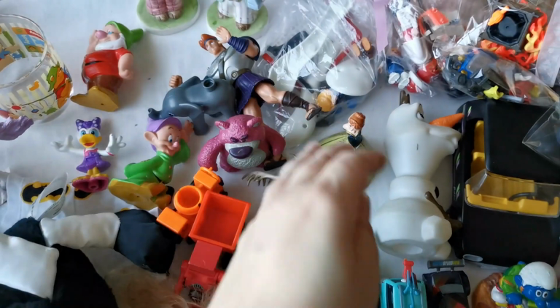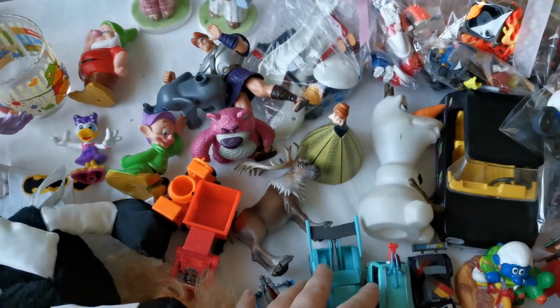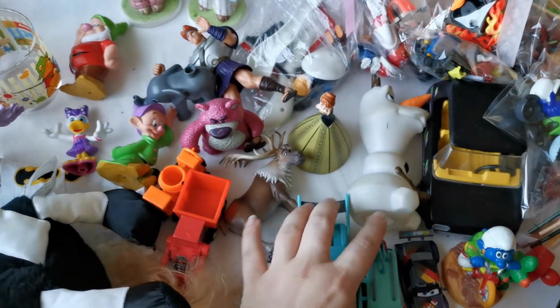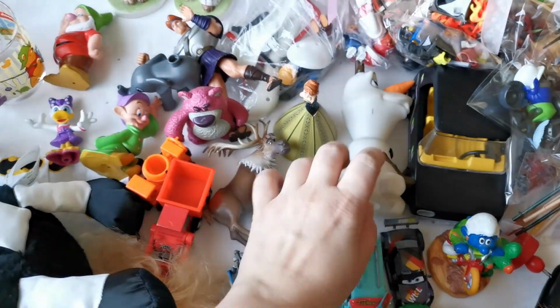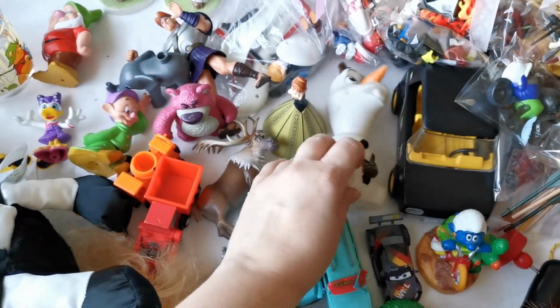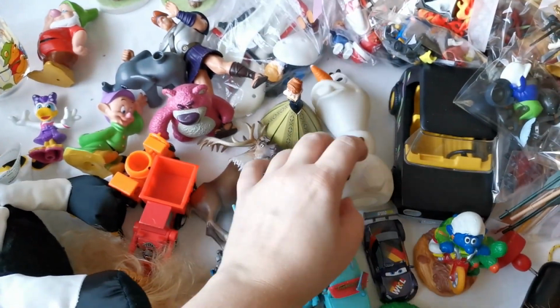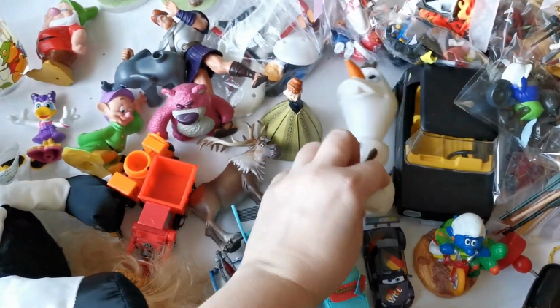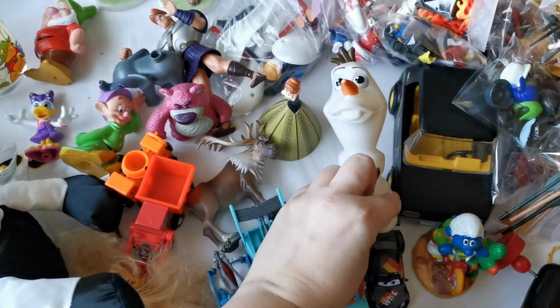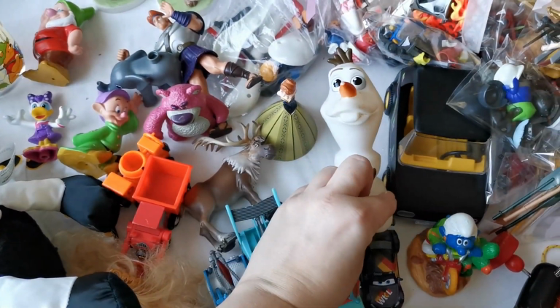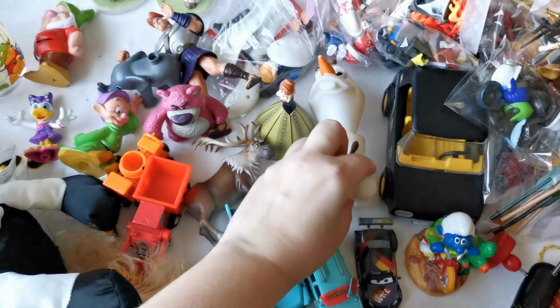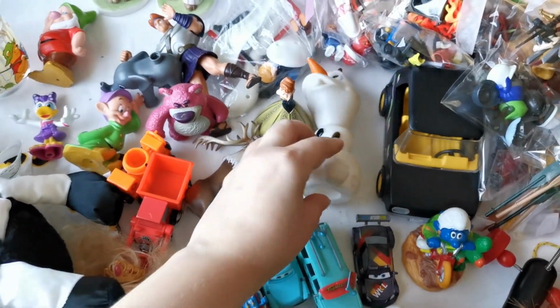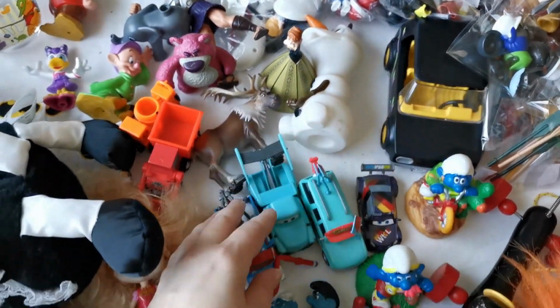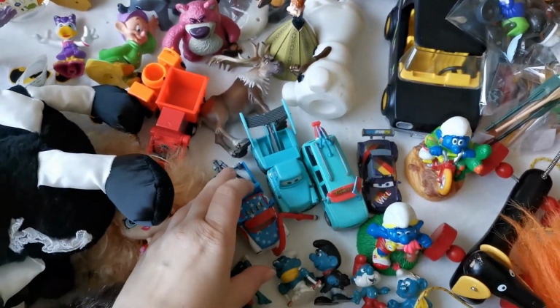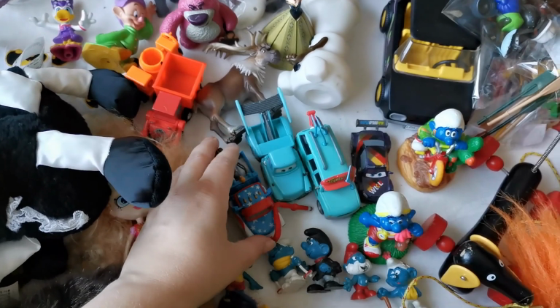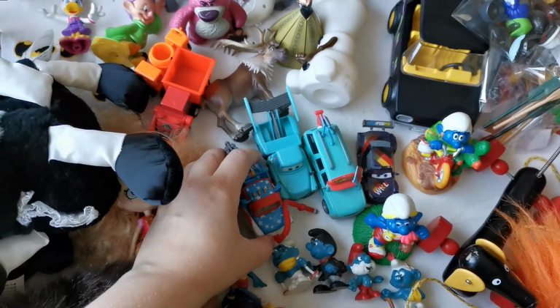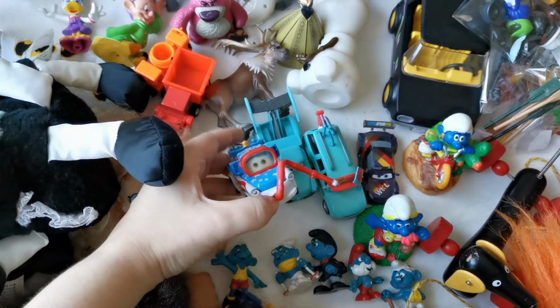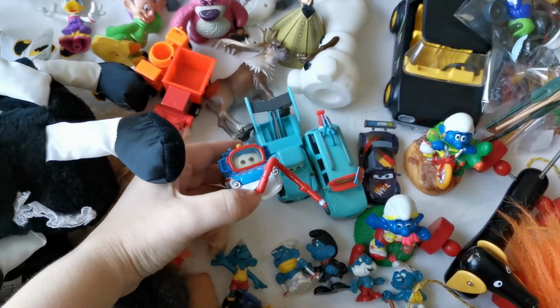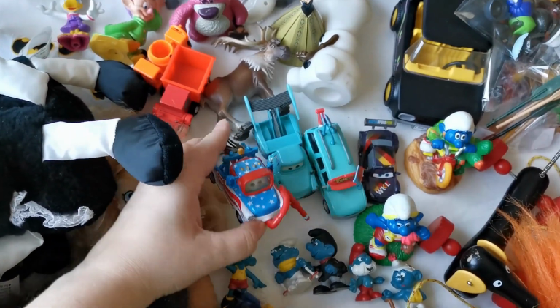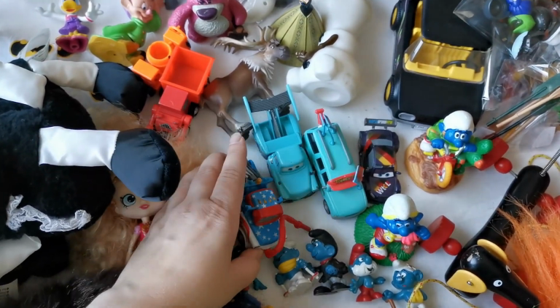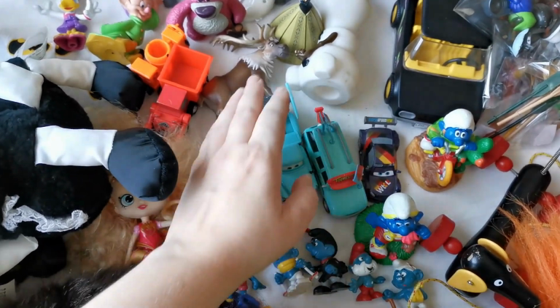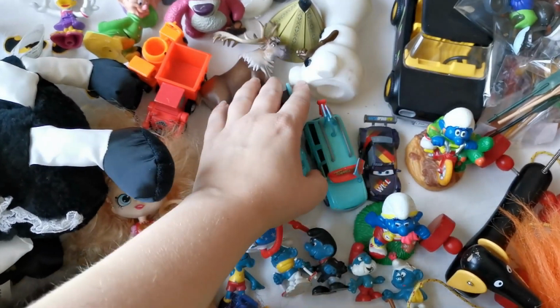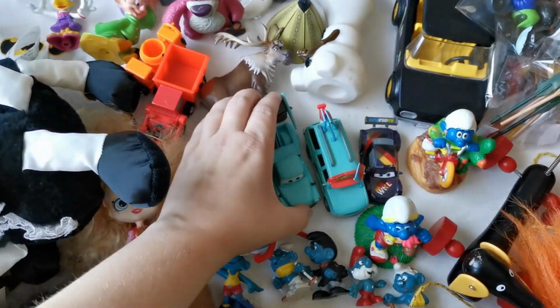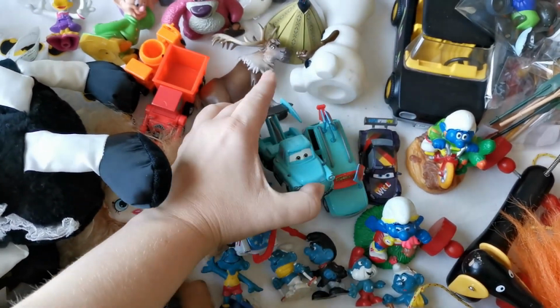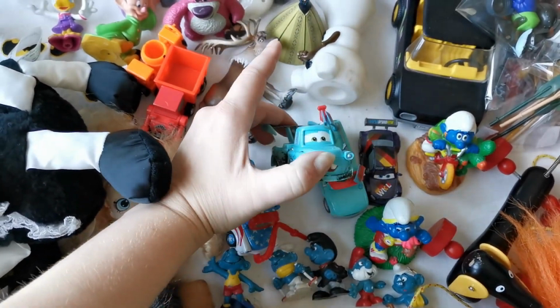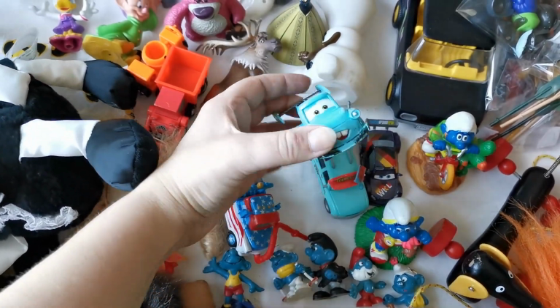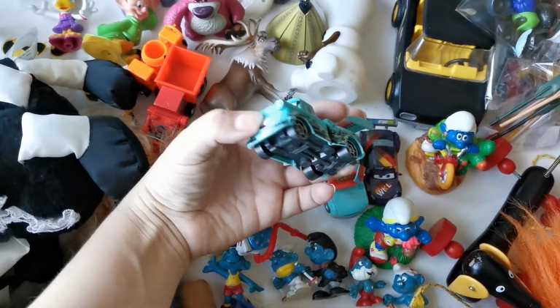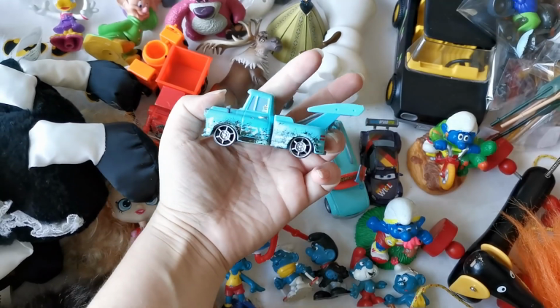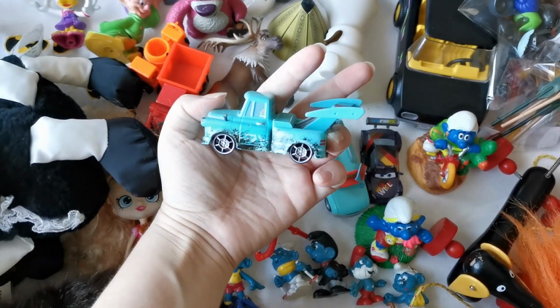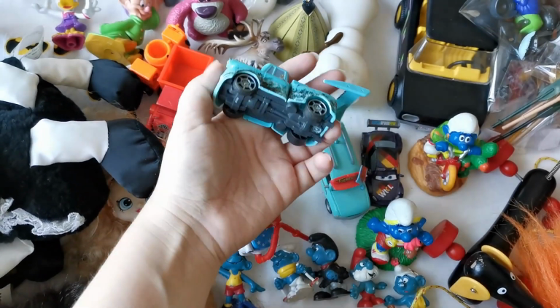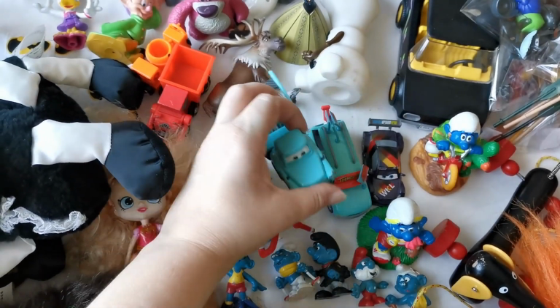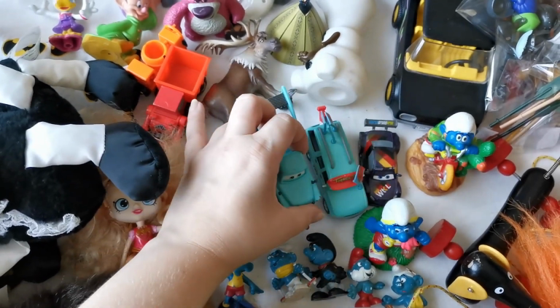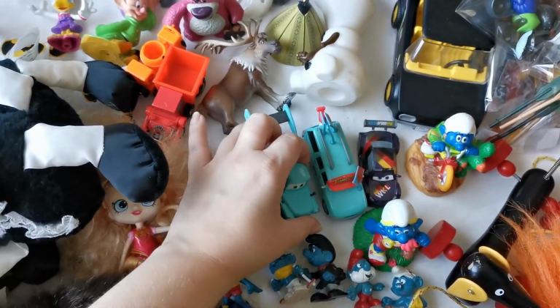I got some Frozen figures in different sizes. I got these cars from the Cars movie - also a Disney Pixar movie - that were really cute. I got them for I think a dollar each, so that's nice.